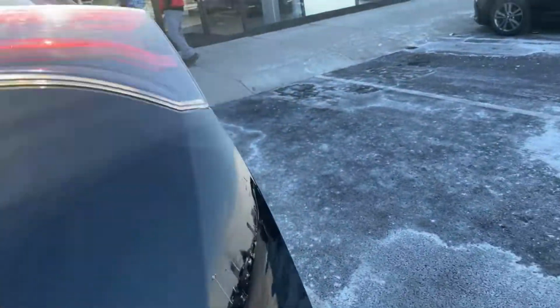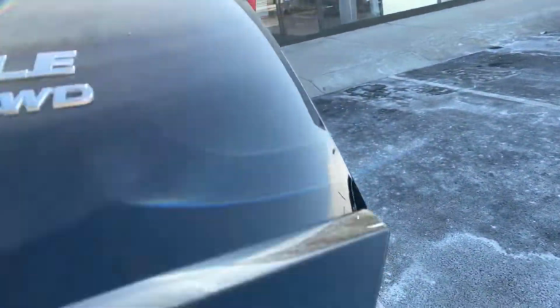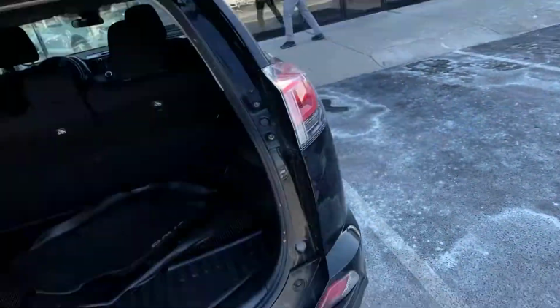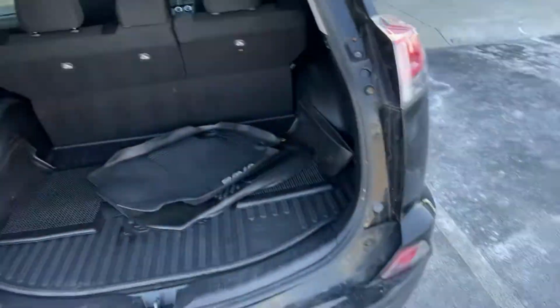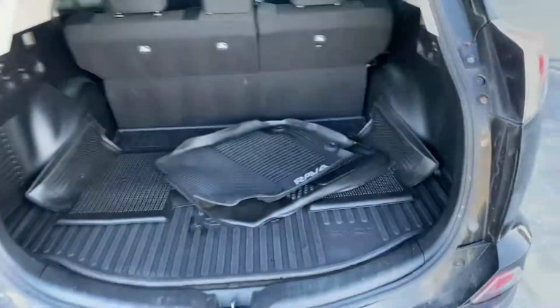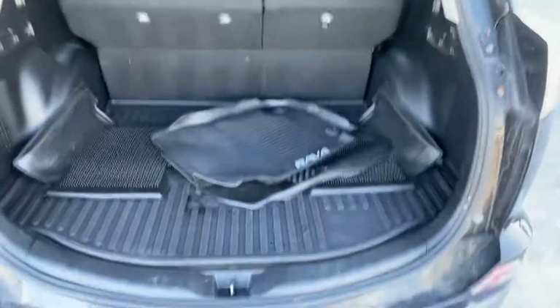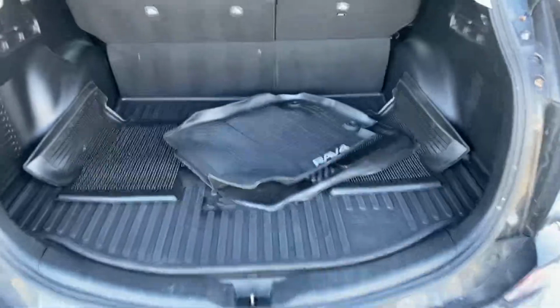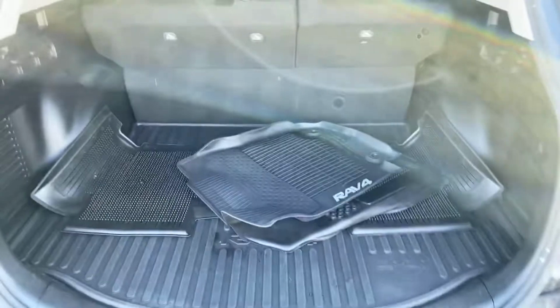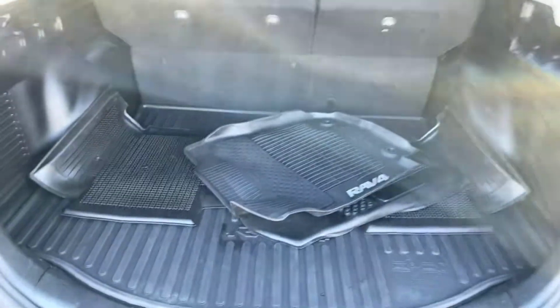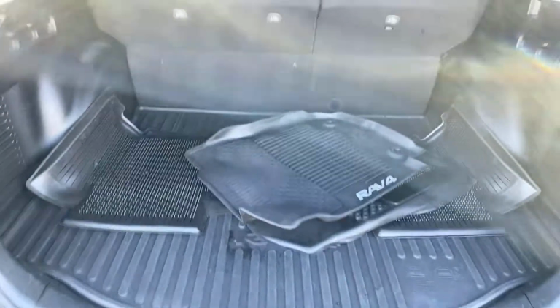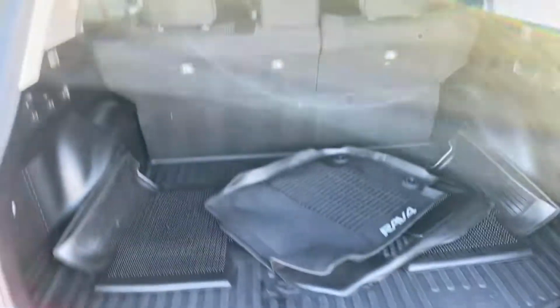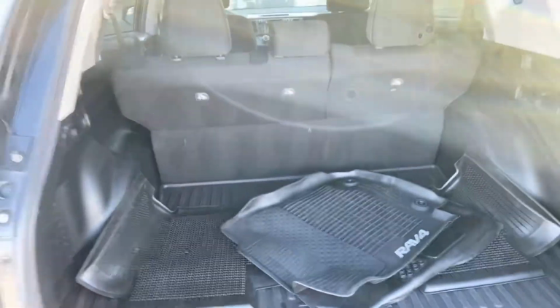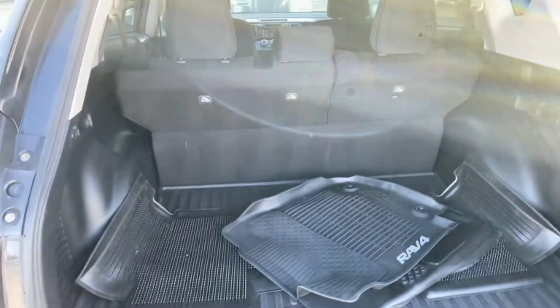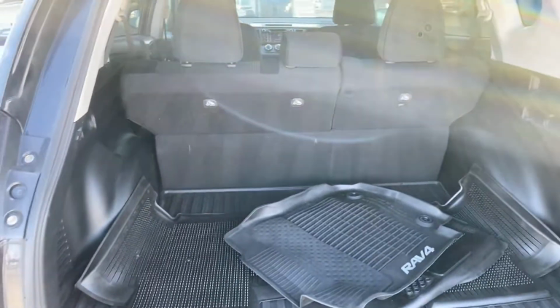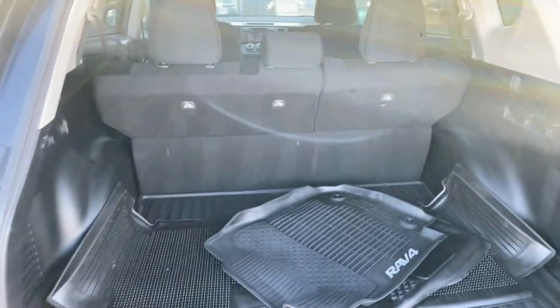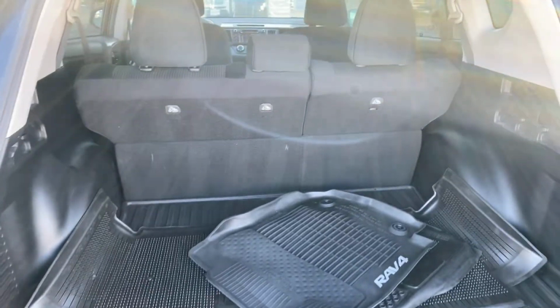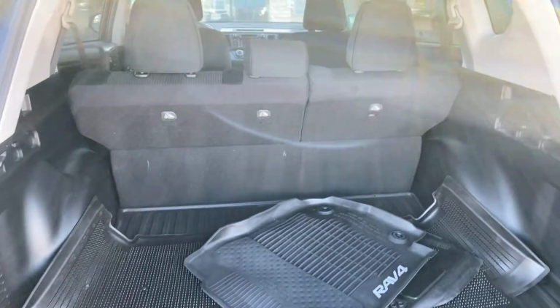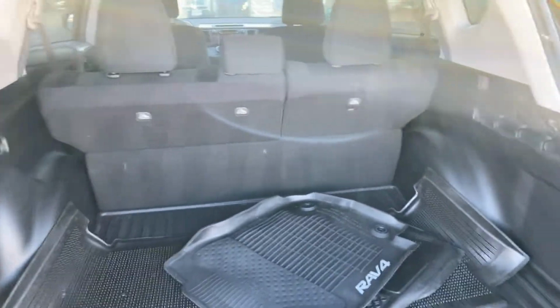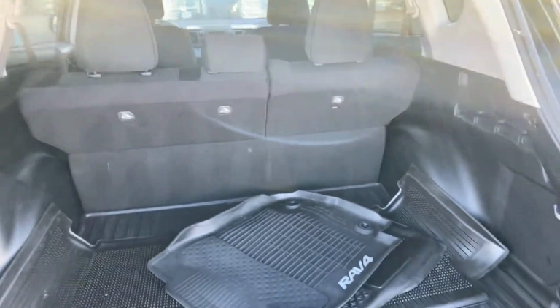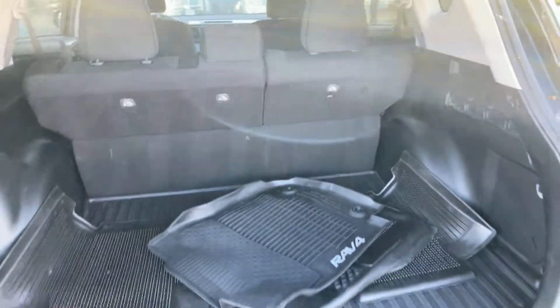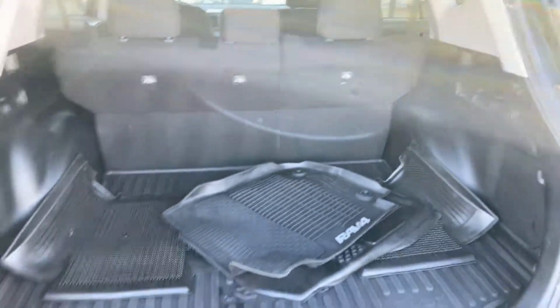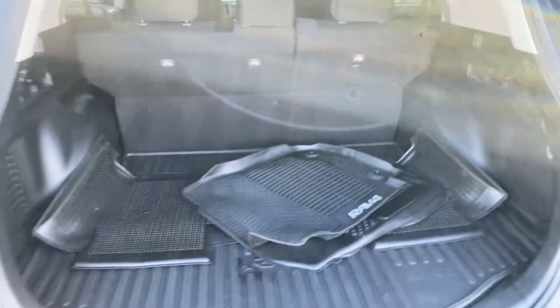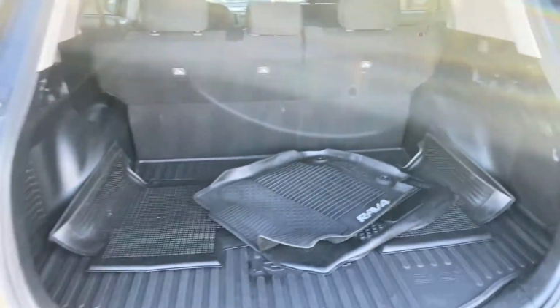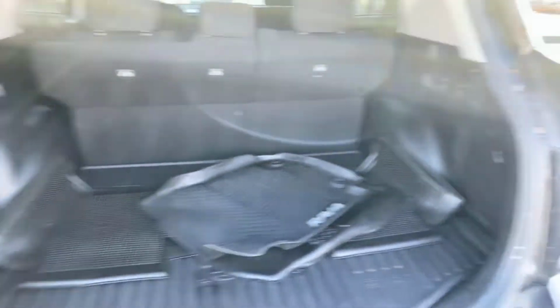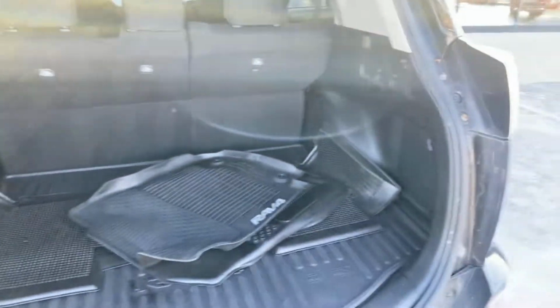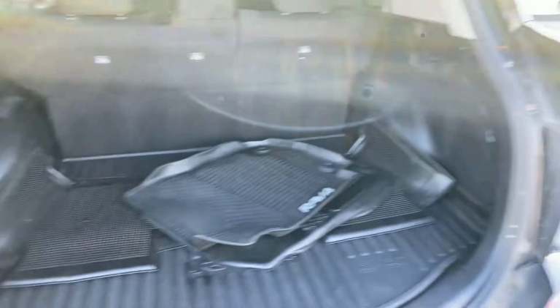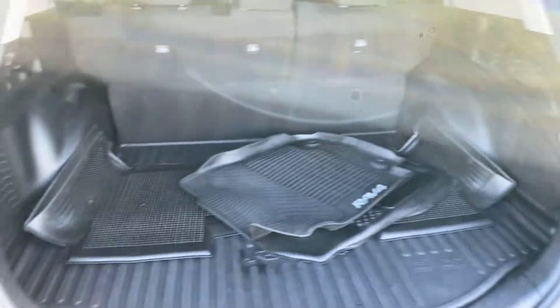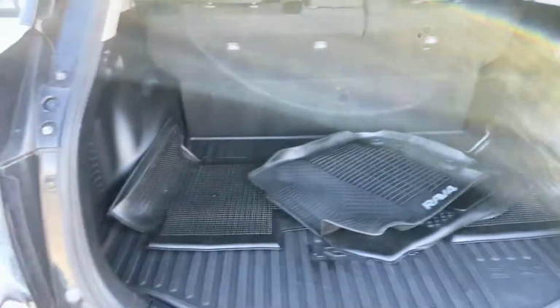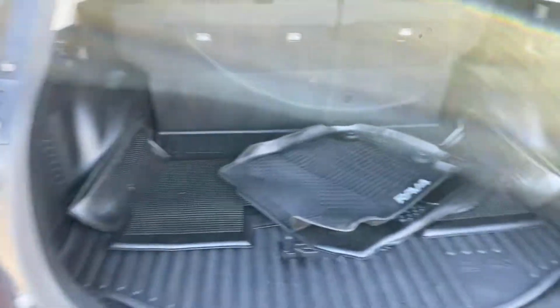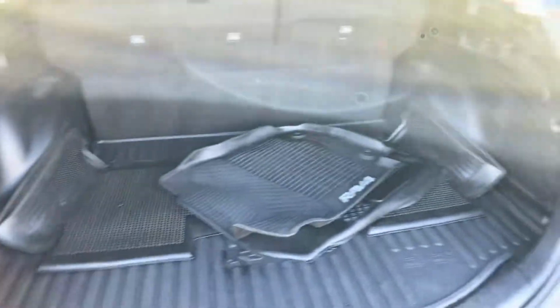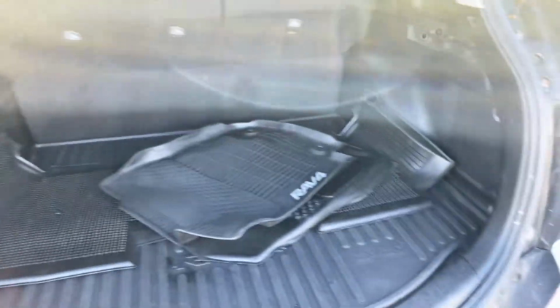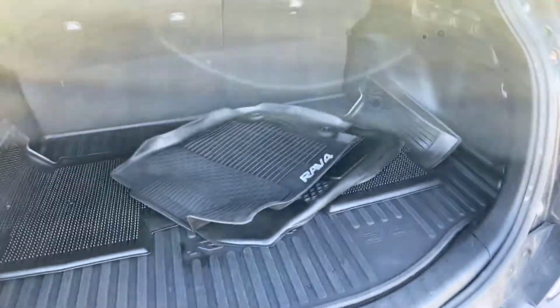Very versatile vehicle — nice cargo area. Second row folds down flat to give you more room. And there's your all-weather mats.